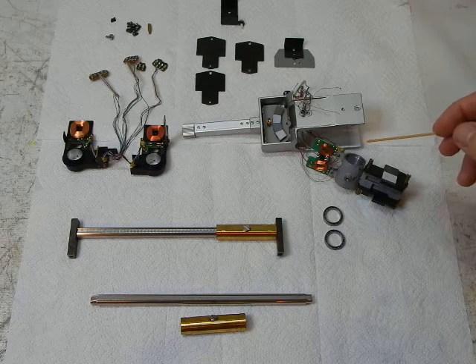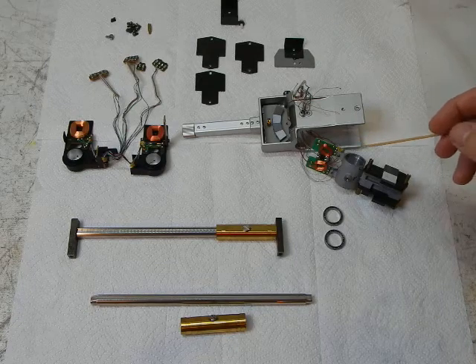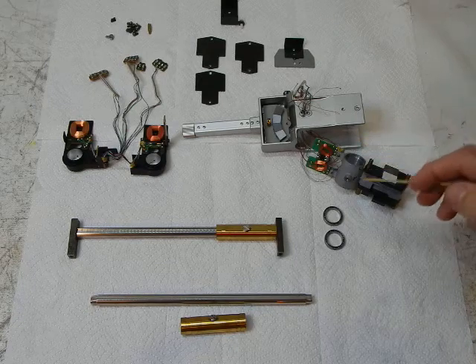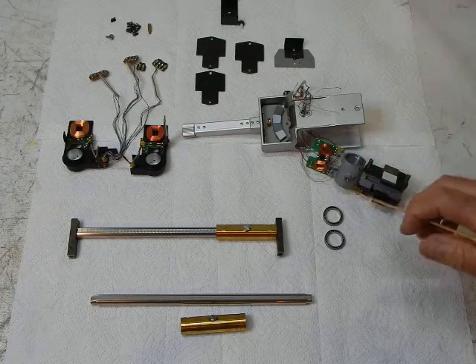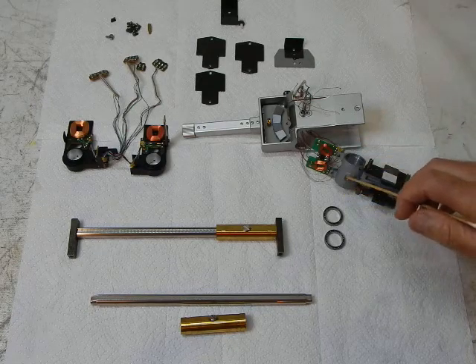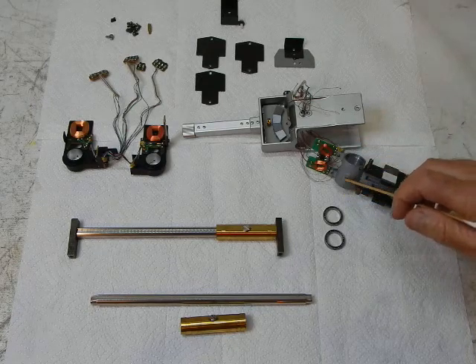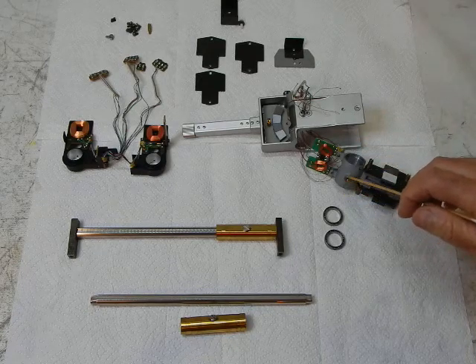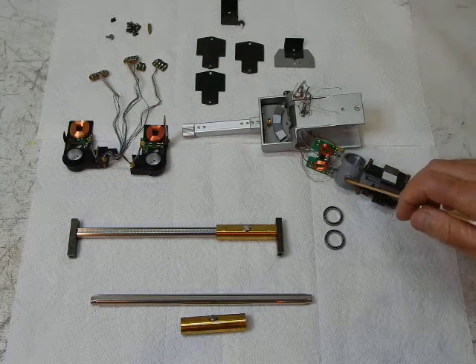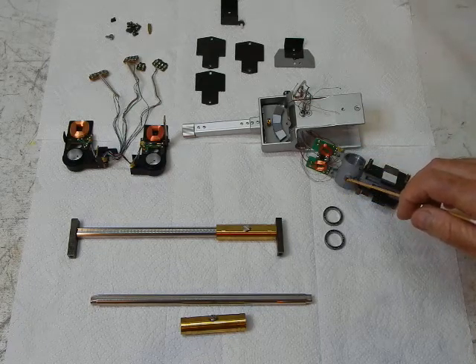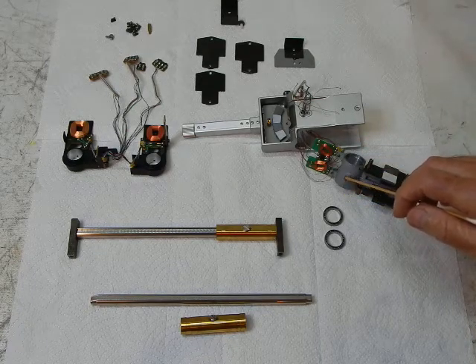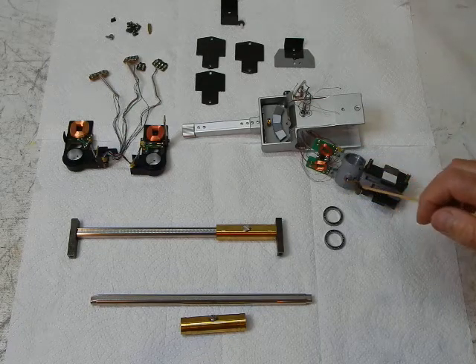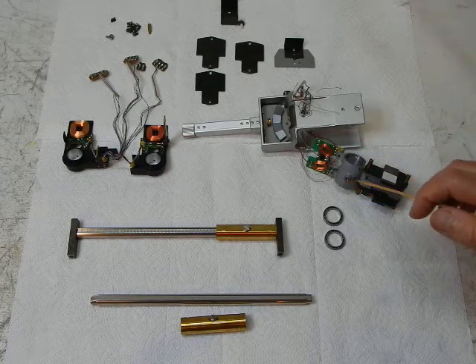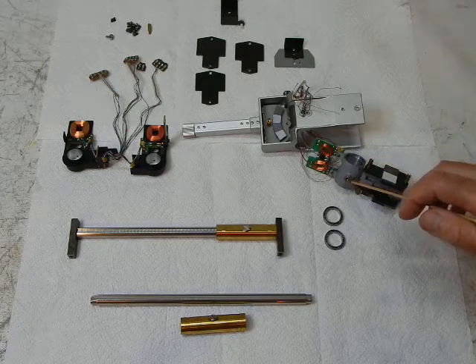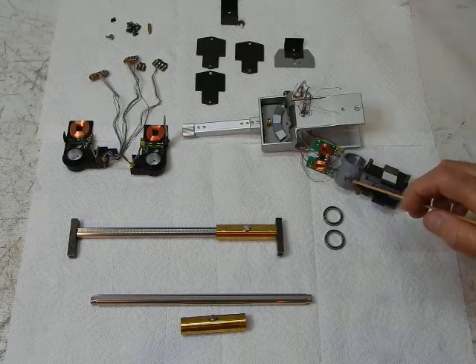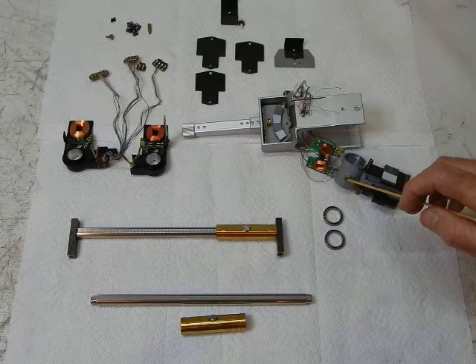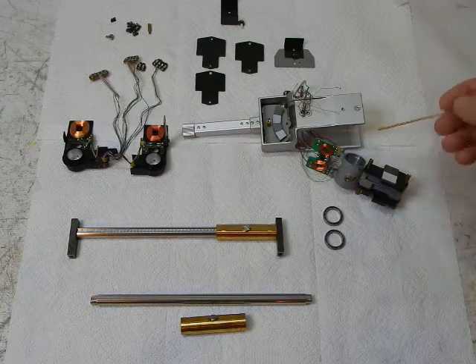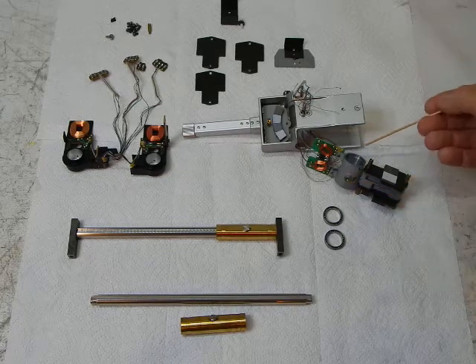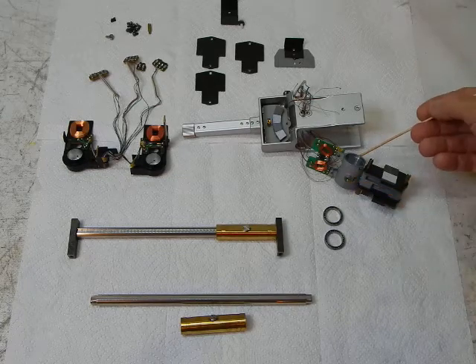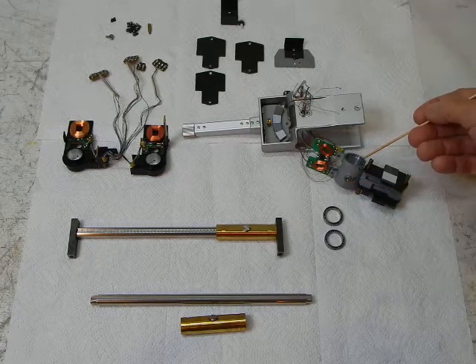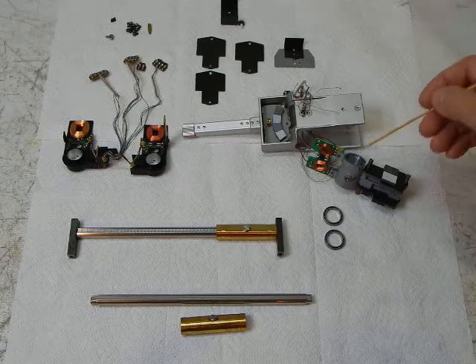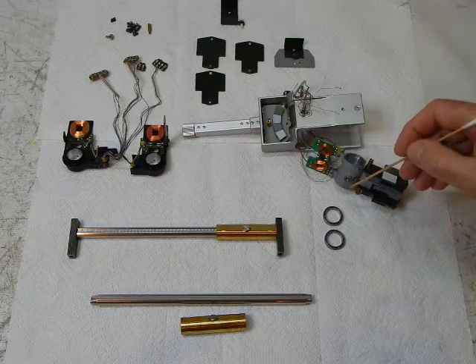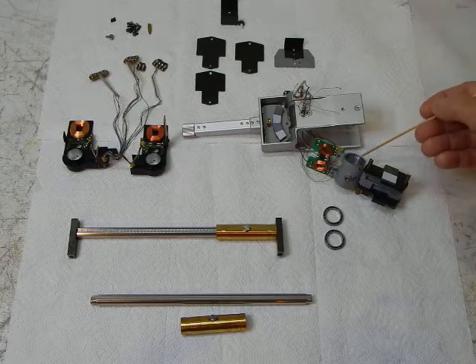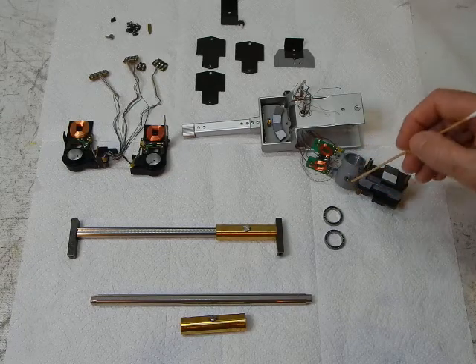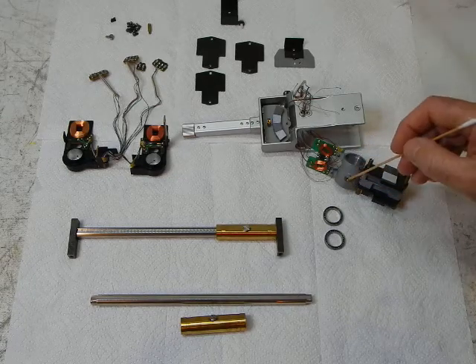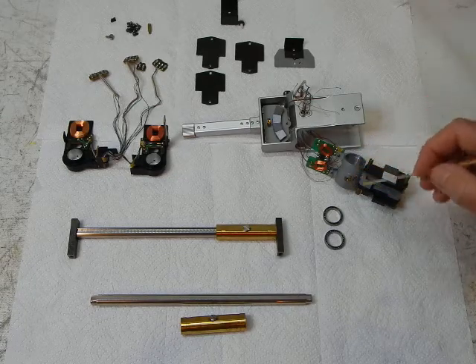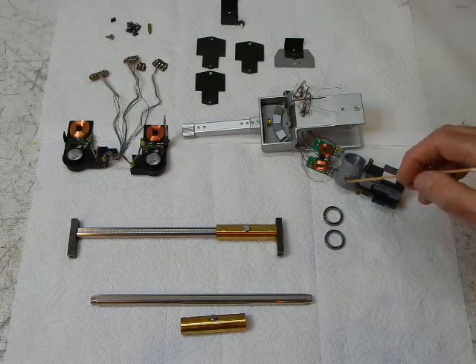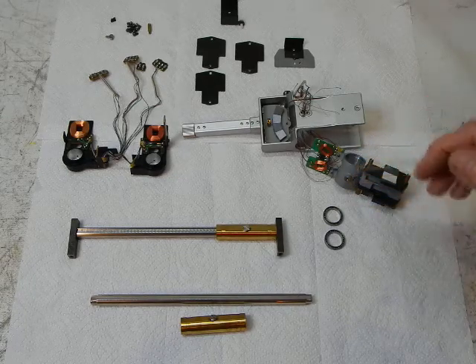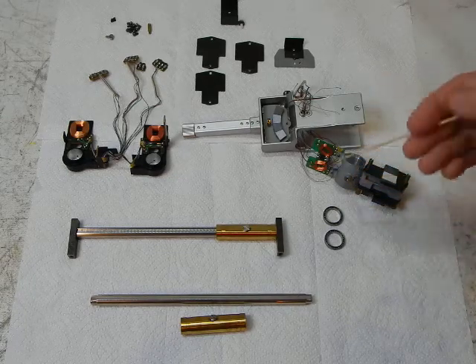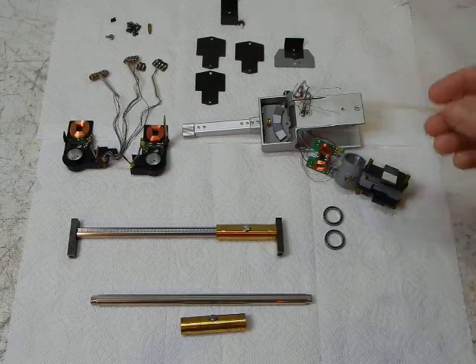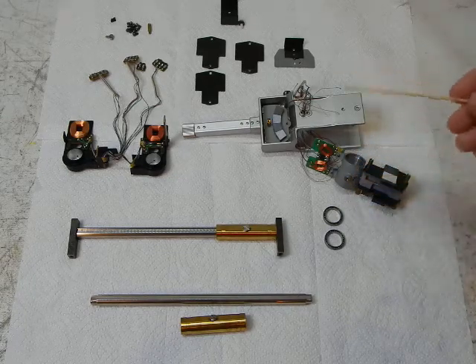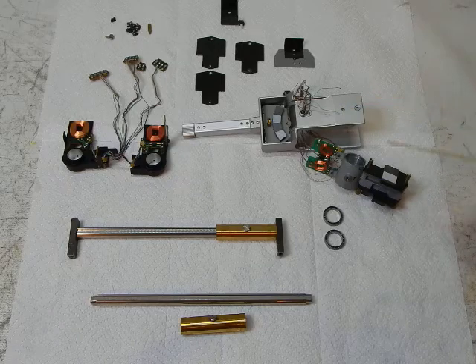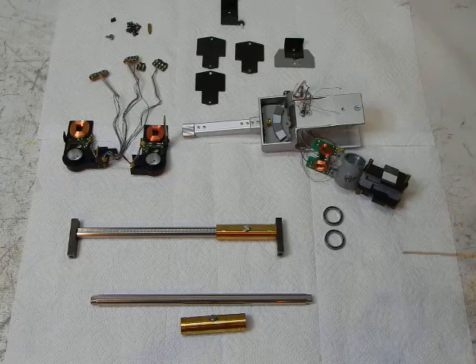Next up are the horizontal bearings. These are 6-ball horizontal bearings — you can't see the one on this side, but it's identical. That allows the tone arm to pivot horizontally.